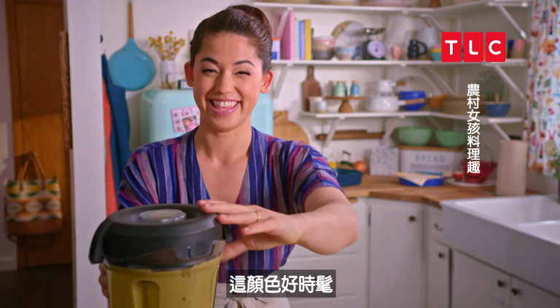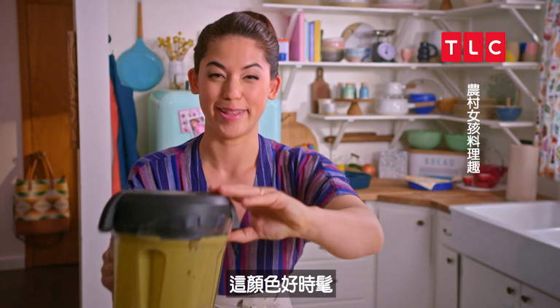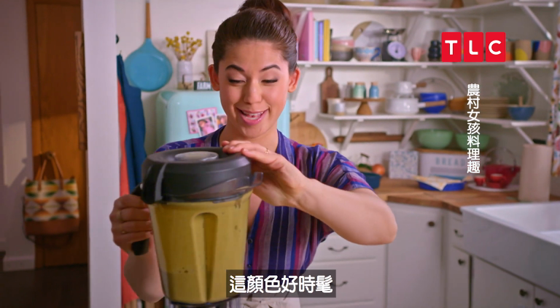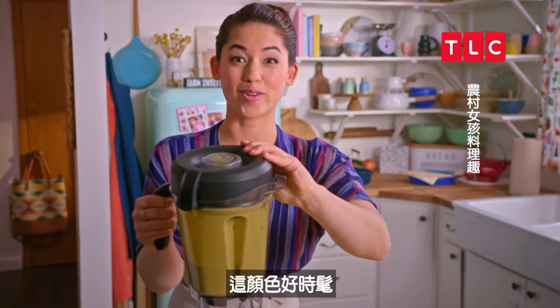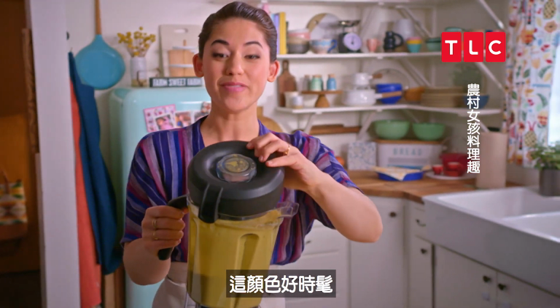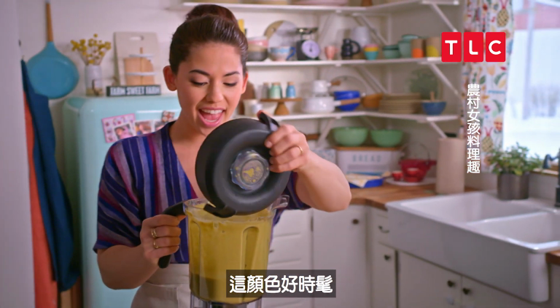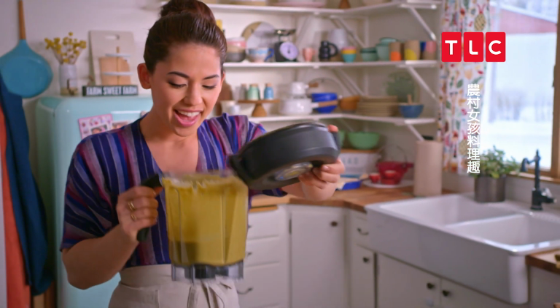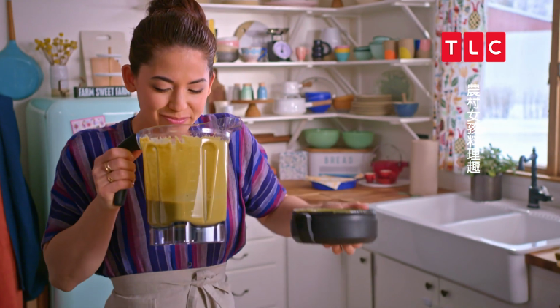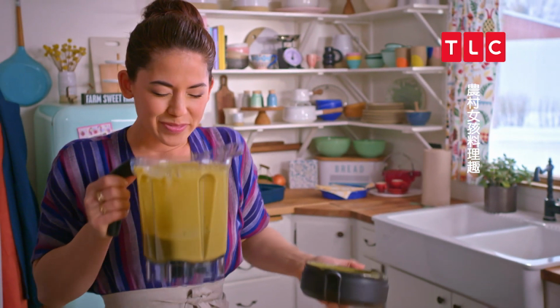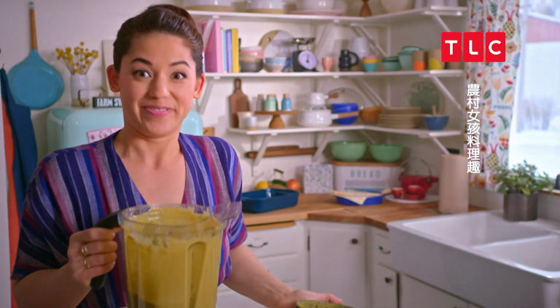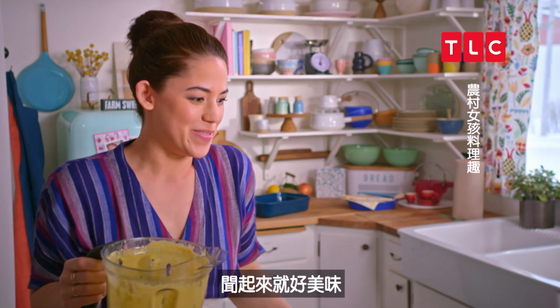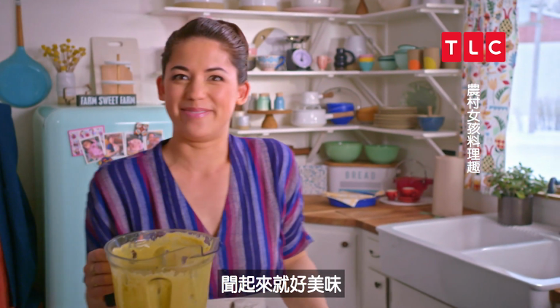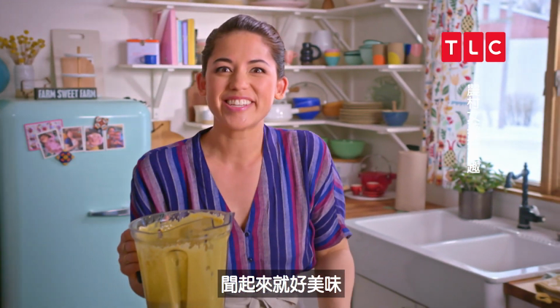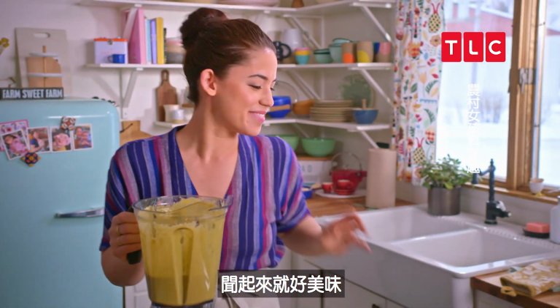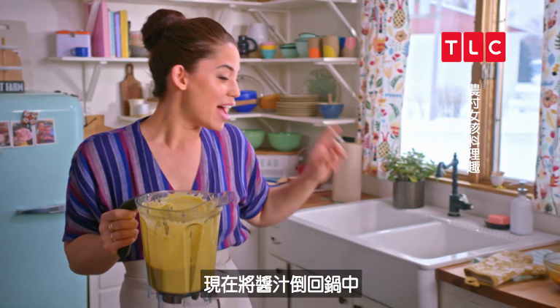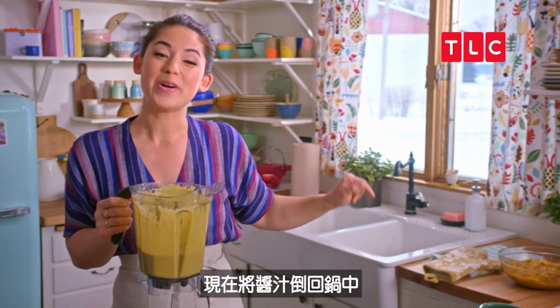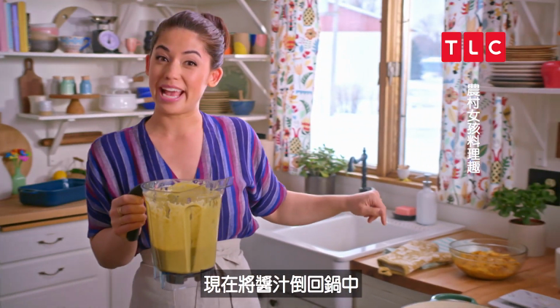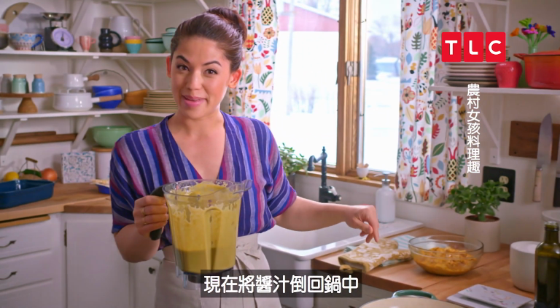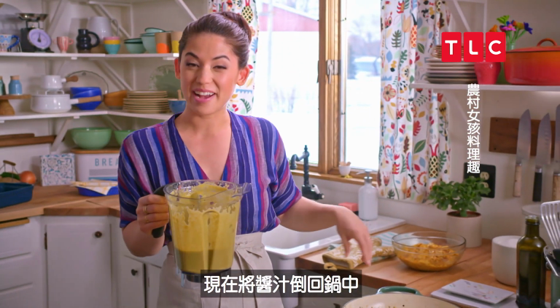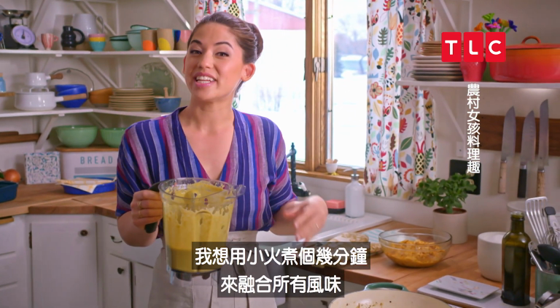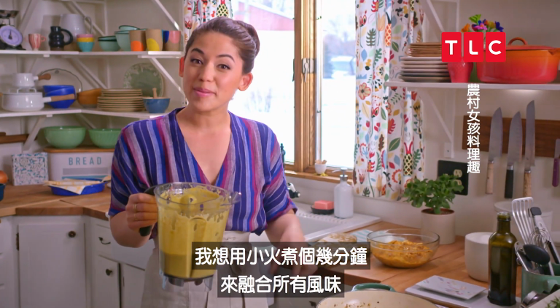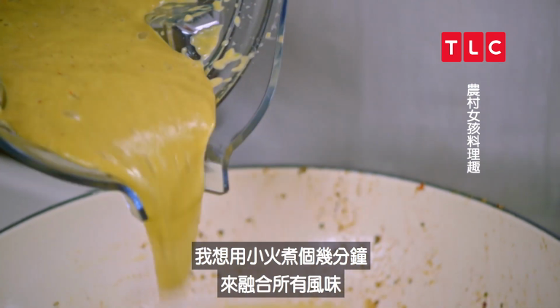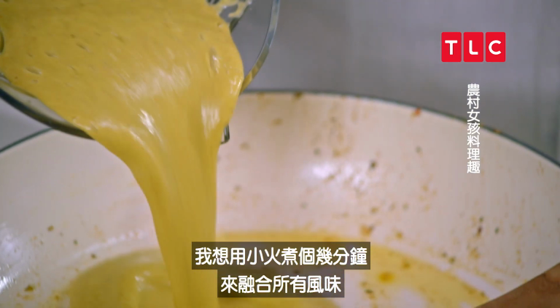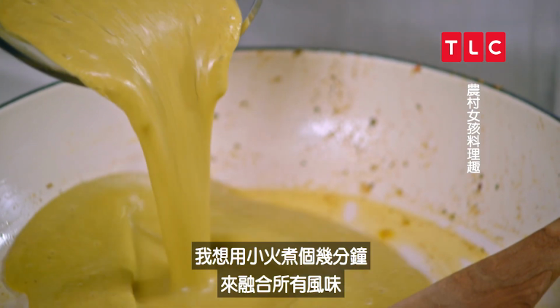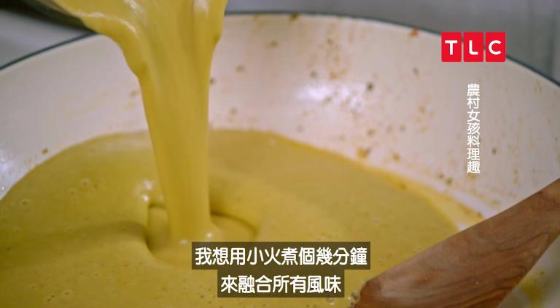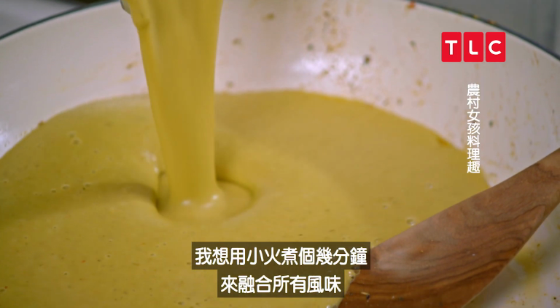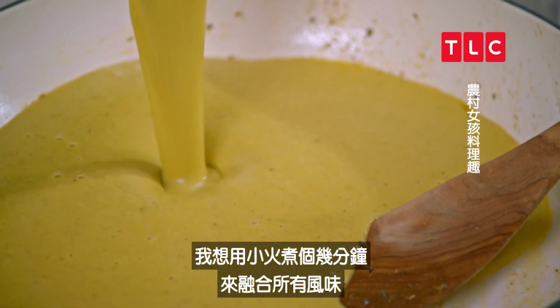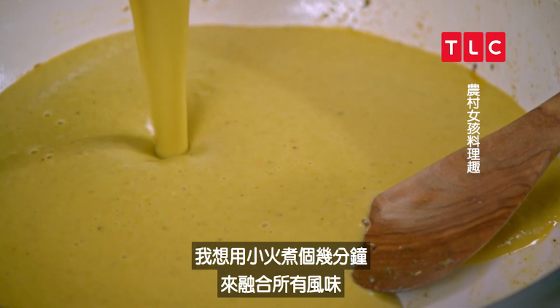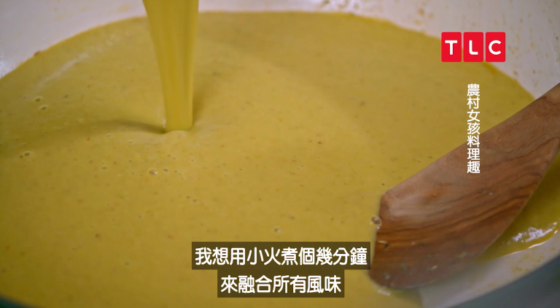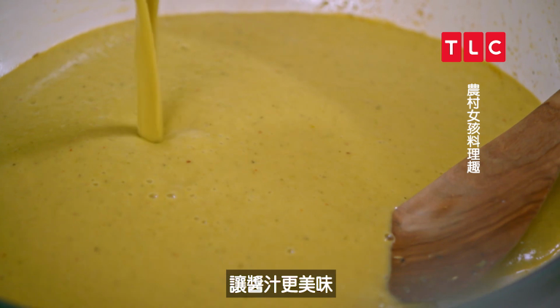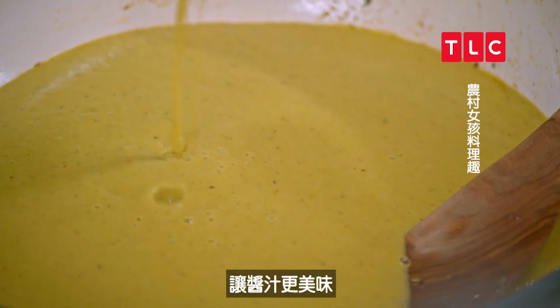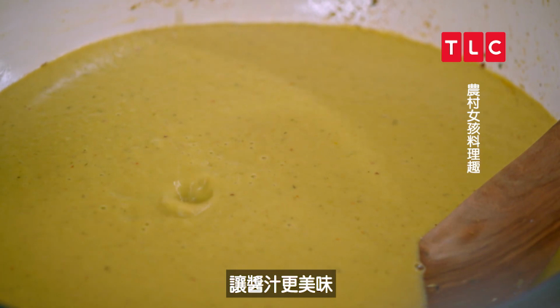This color is groovy — oh, it smells delicious! I'm gonna pour it back into my pan now. I want to simmer it for a few minutes to allow all the flavors to meld together and just get better.